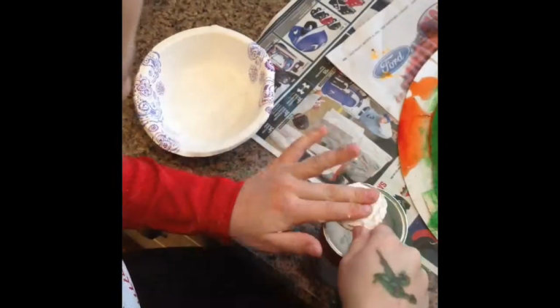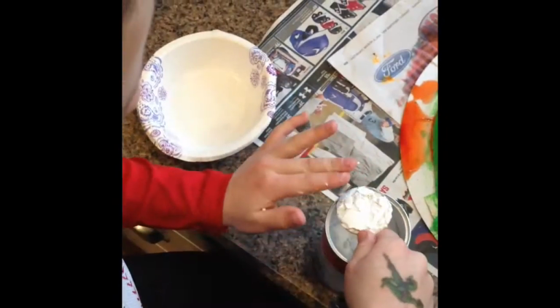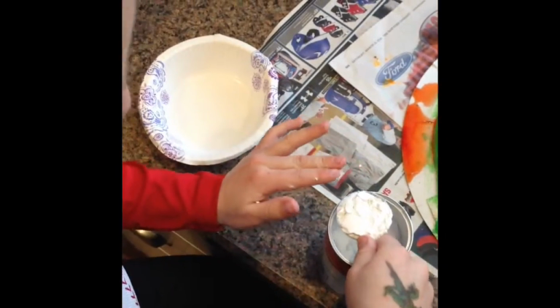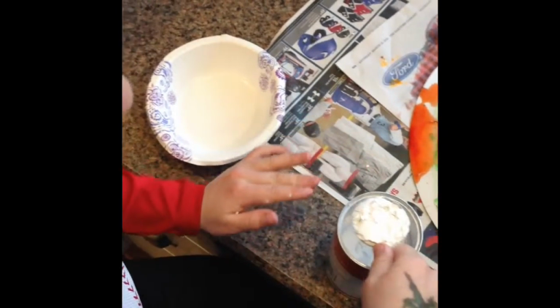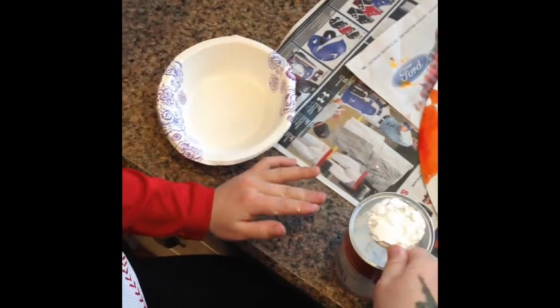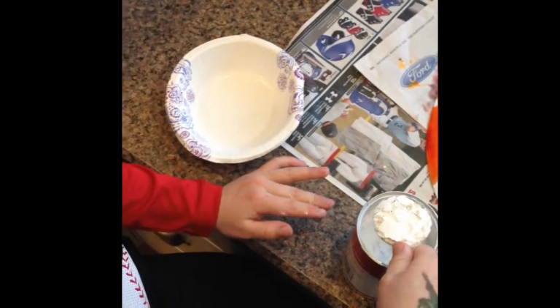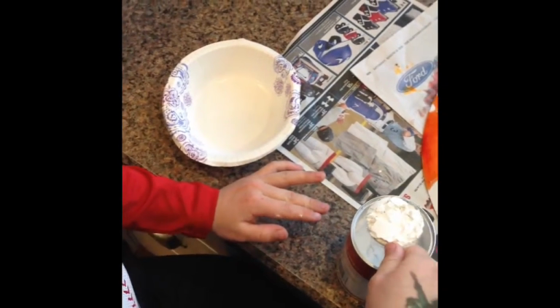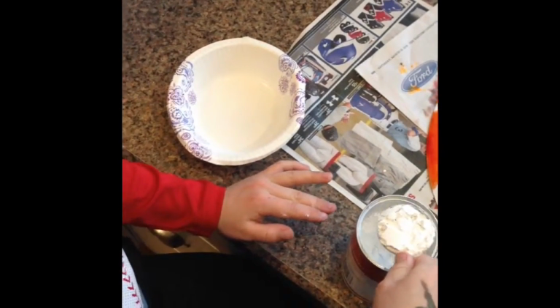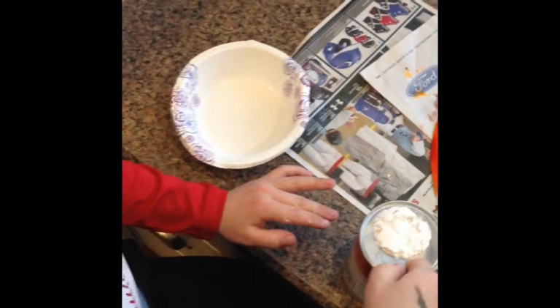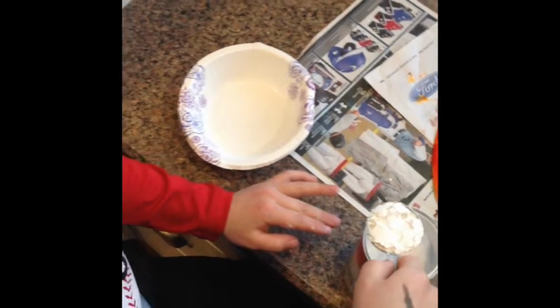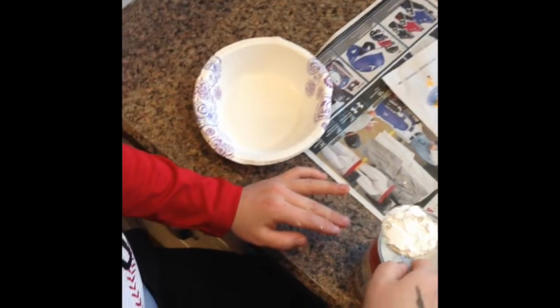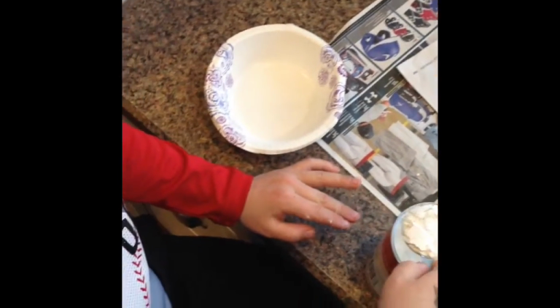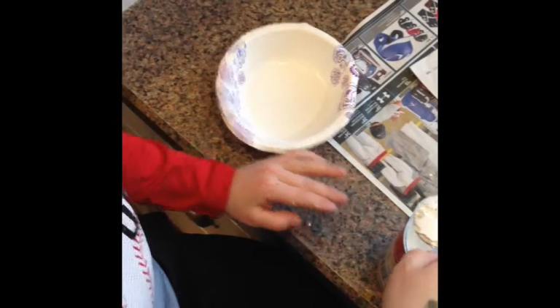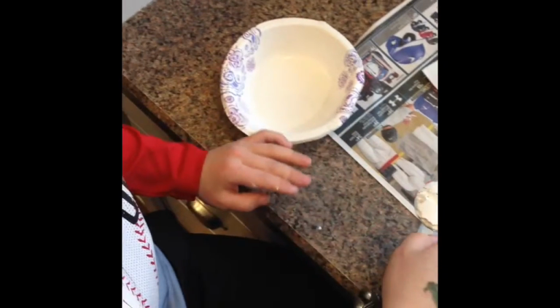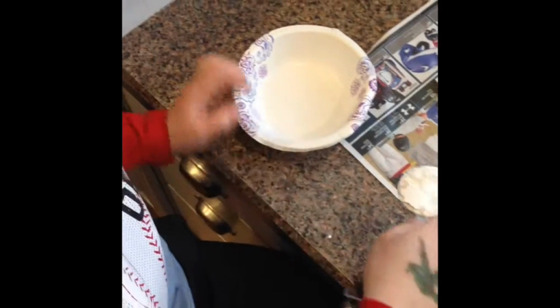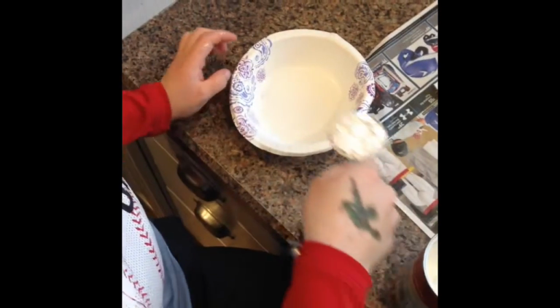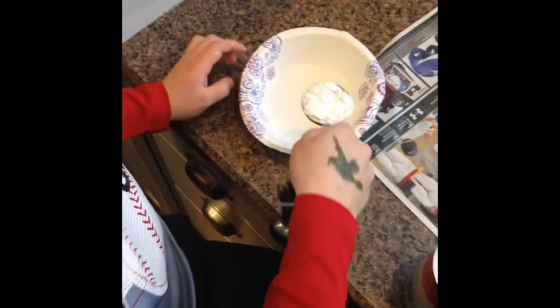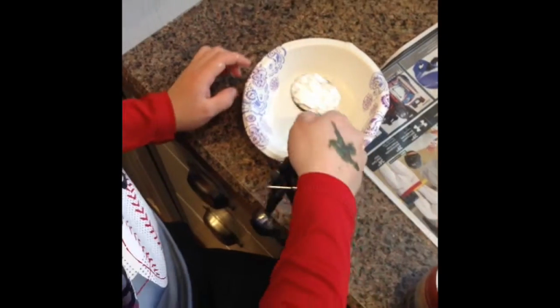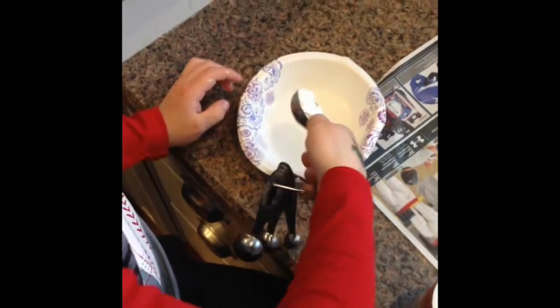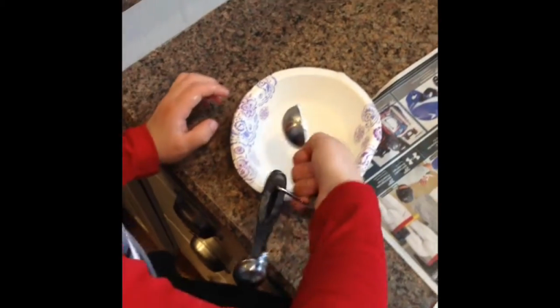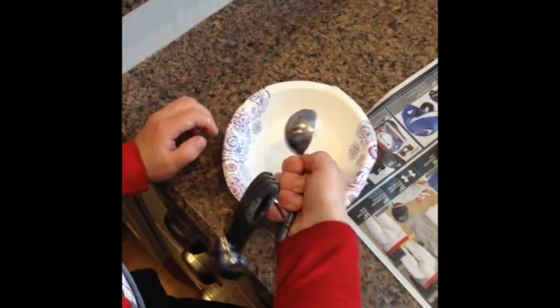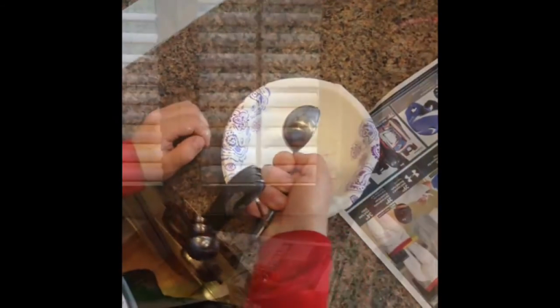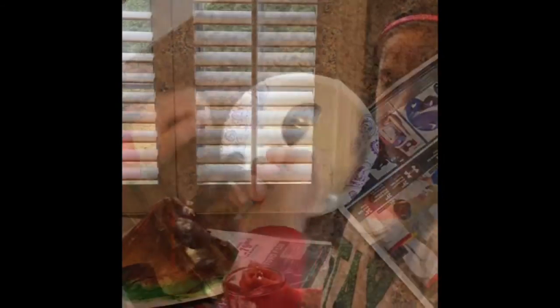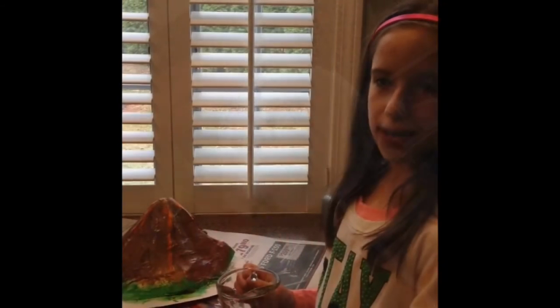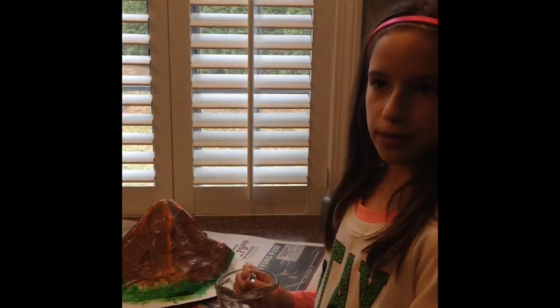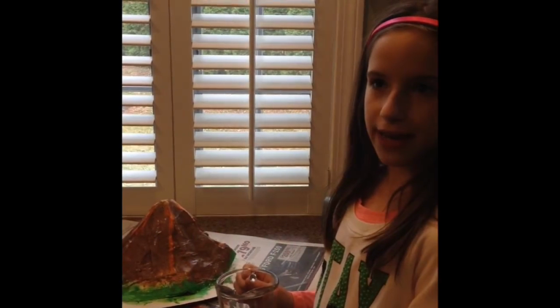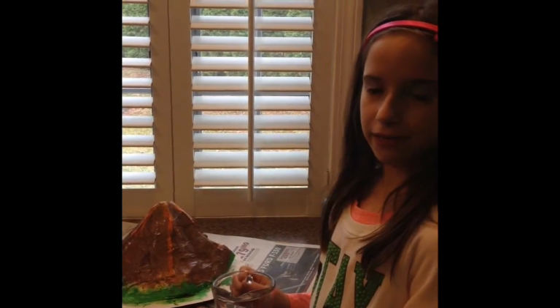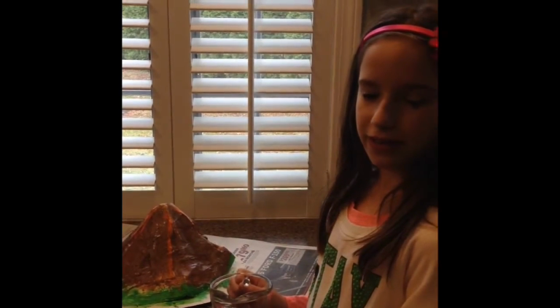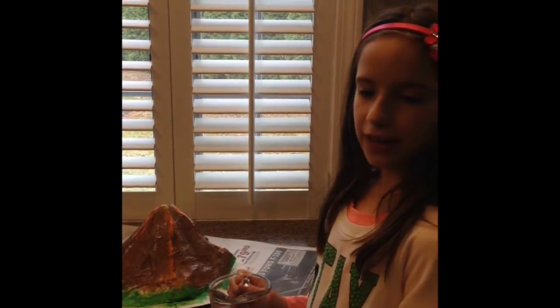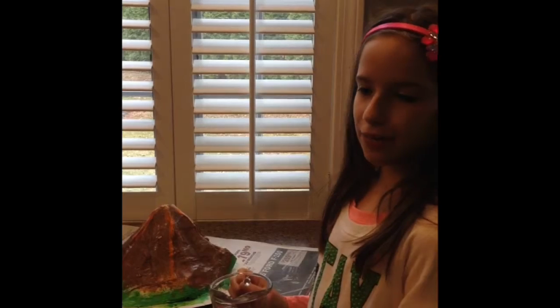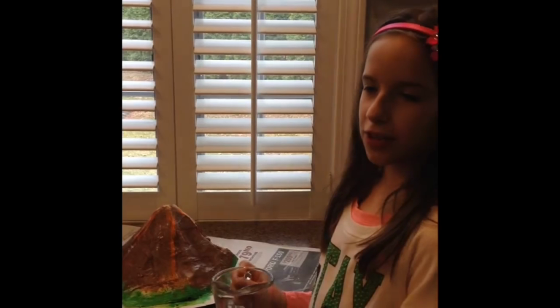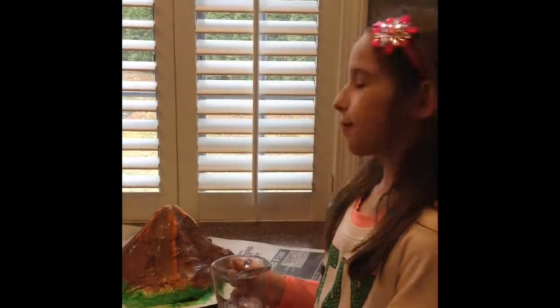We're going to pour it in the bowl. Next, I'm going to add the vinegar and watch it erupt.